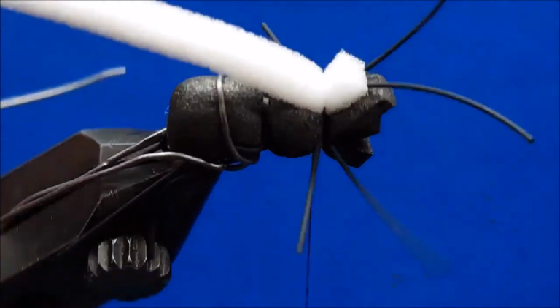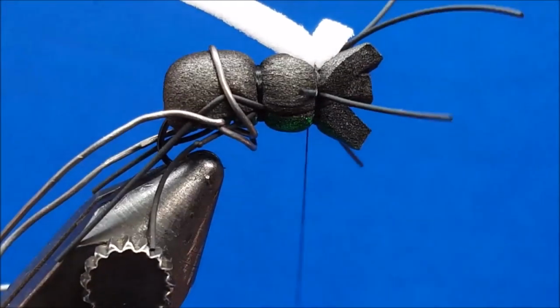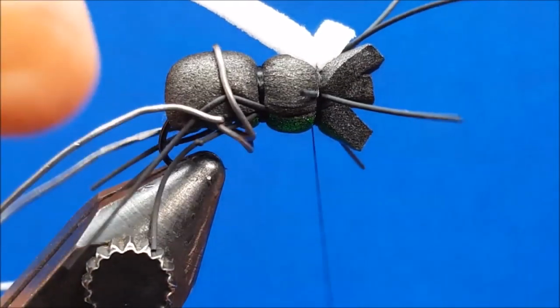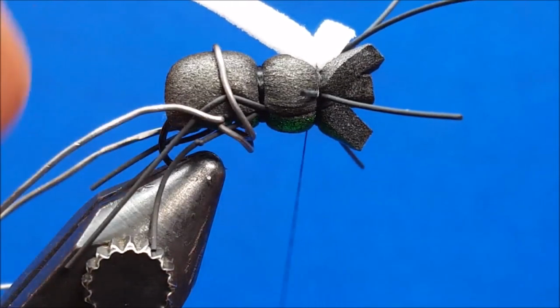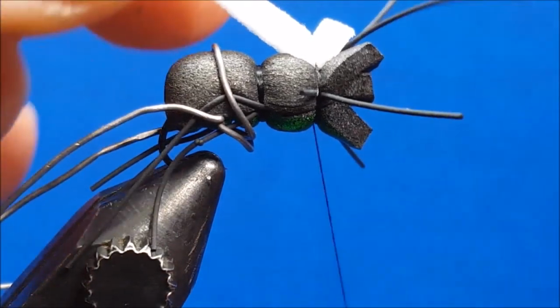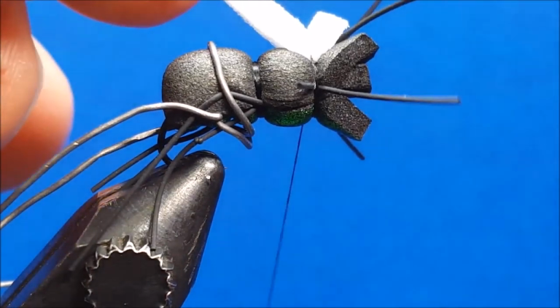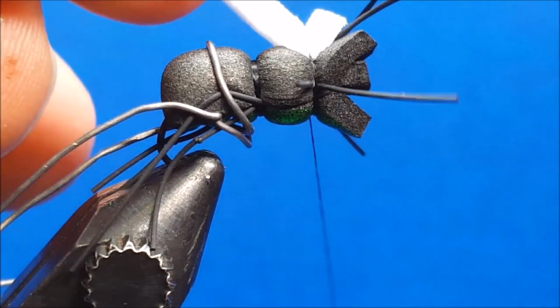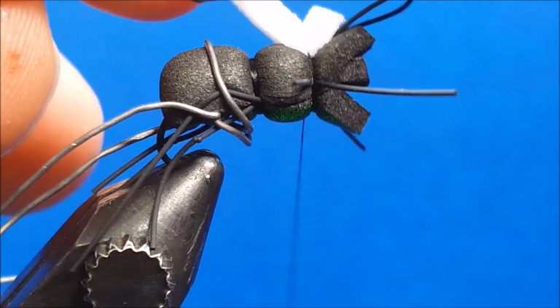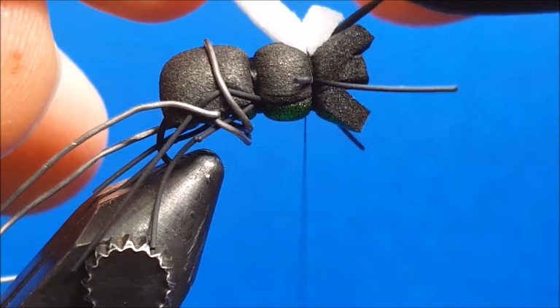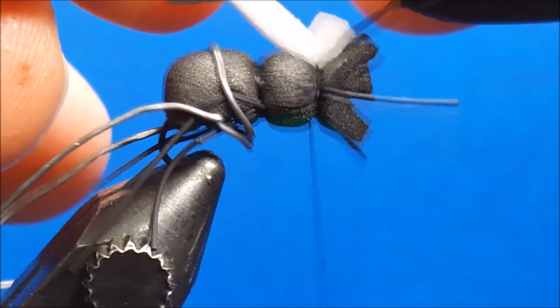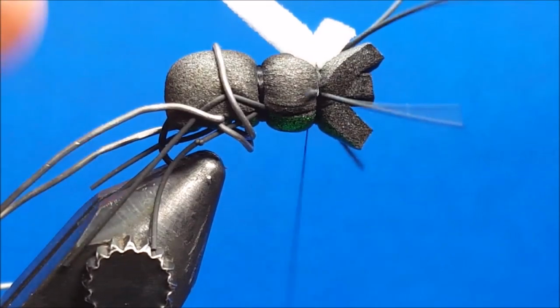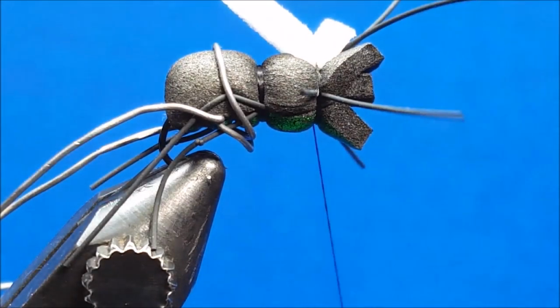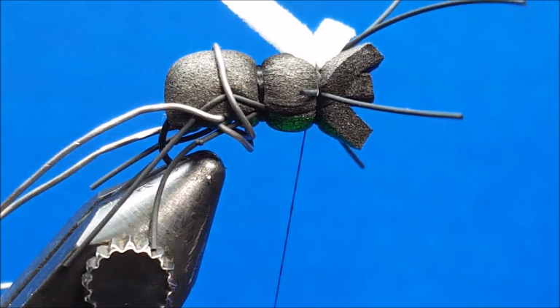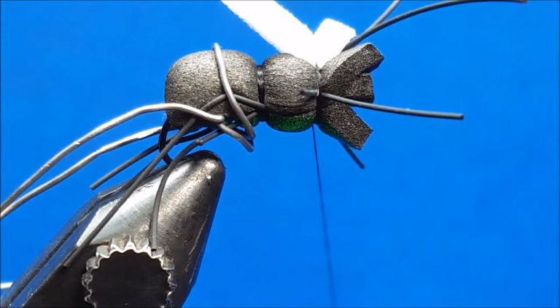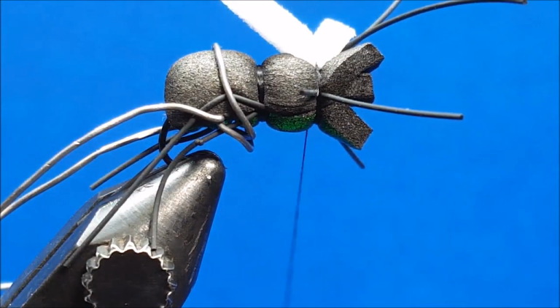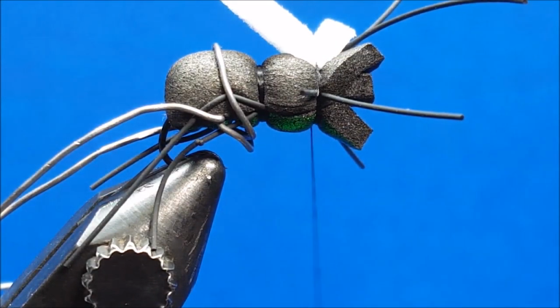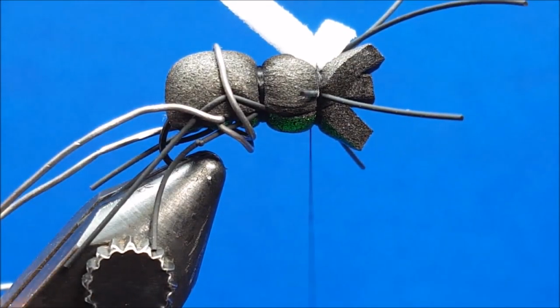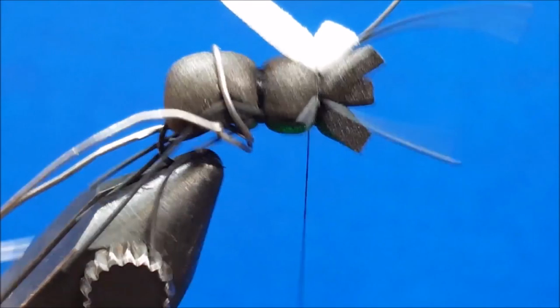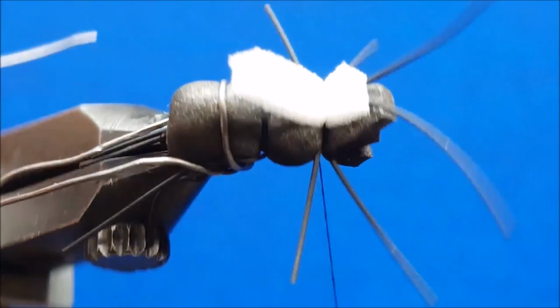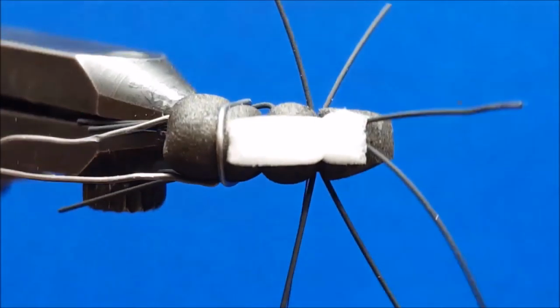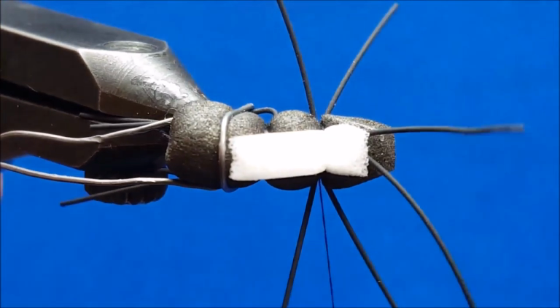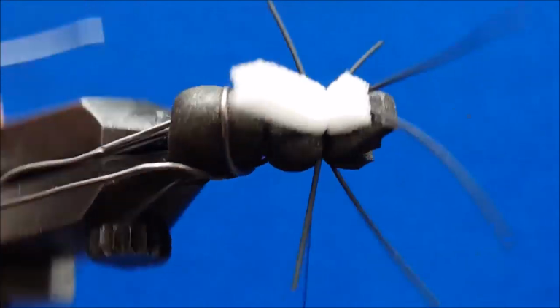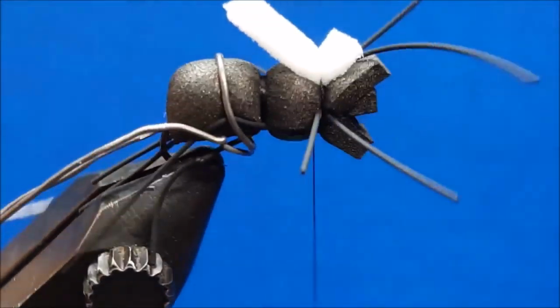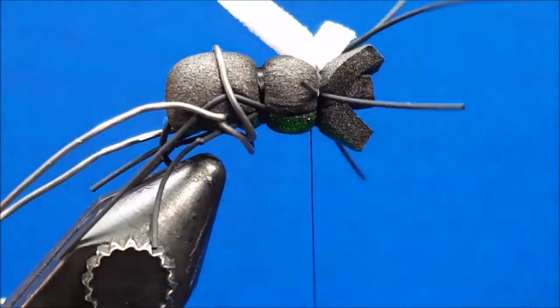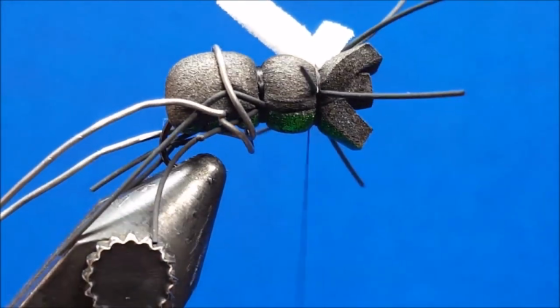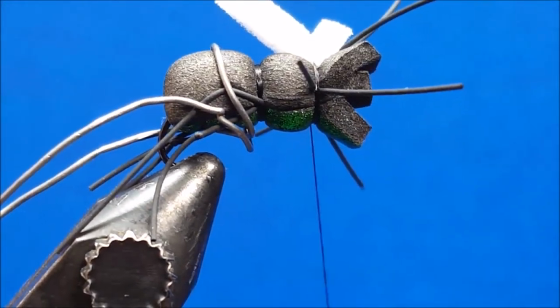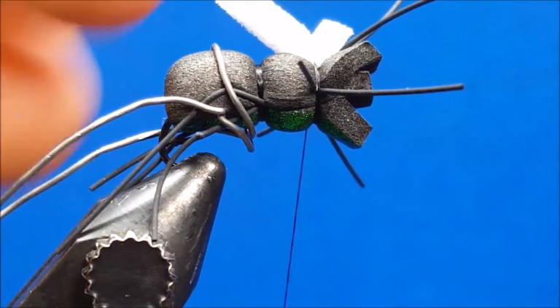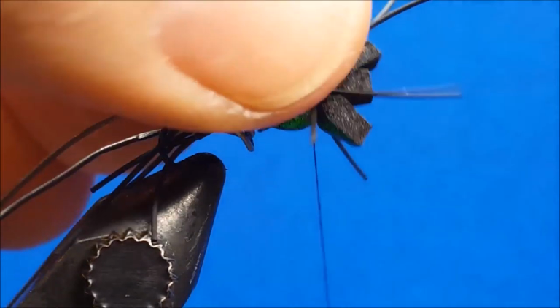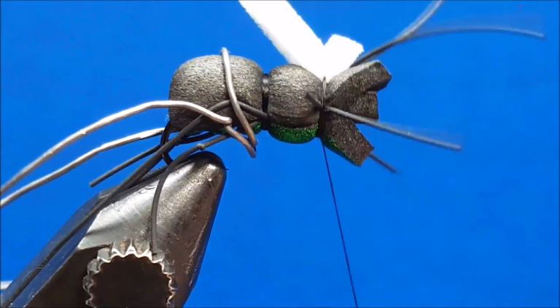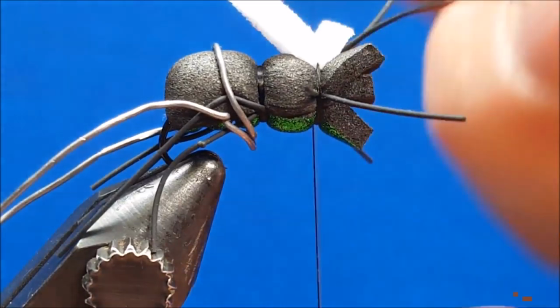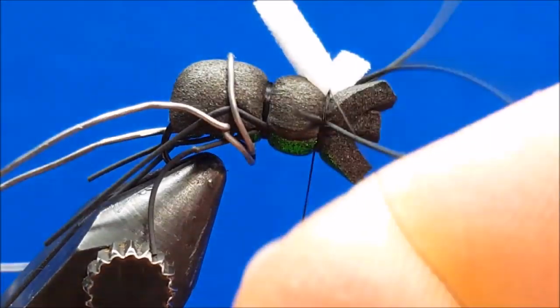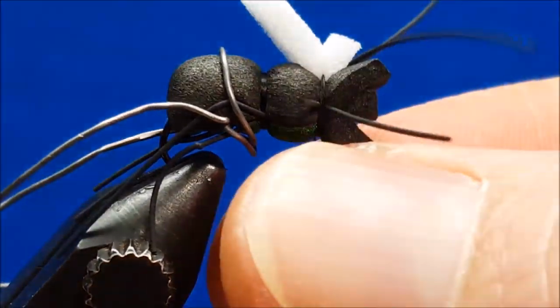After making this trim, I'll rotate the hook upright and secure the top two pieces of foam. As you pull the top piece over — remember it's a little bulky — make sure to pinch and cinch. Once you've completed this, you can create a similar taper with your scissors on the large top piece of foam.